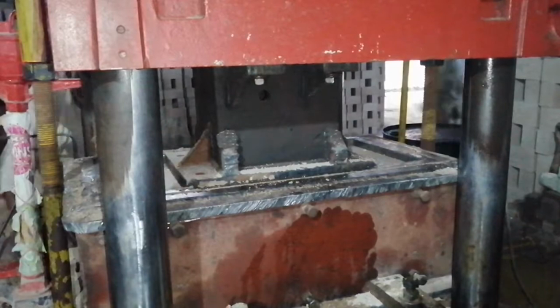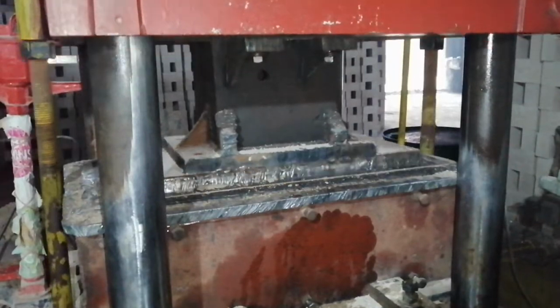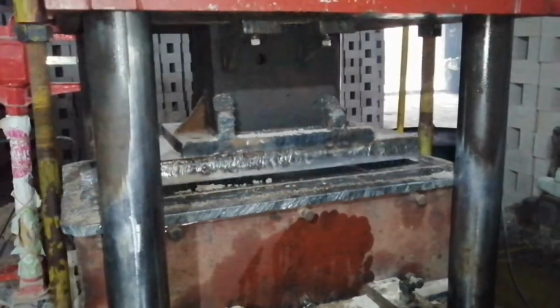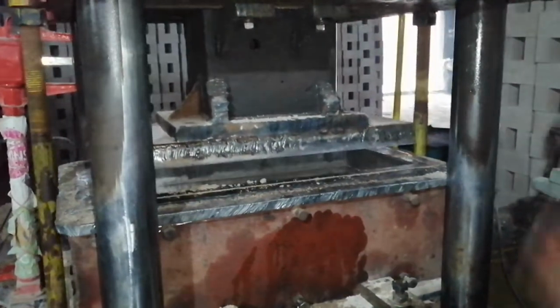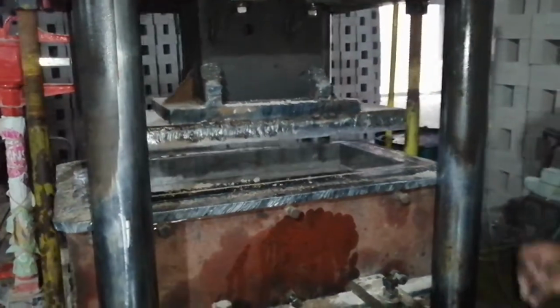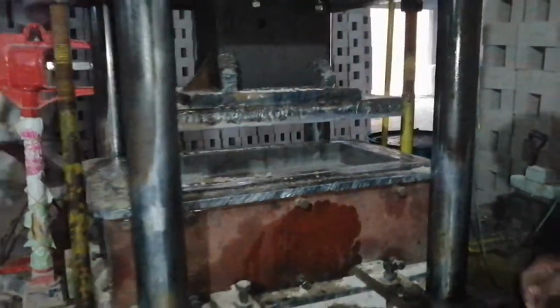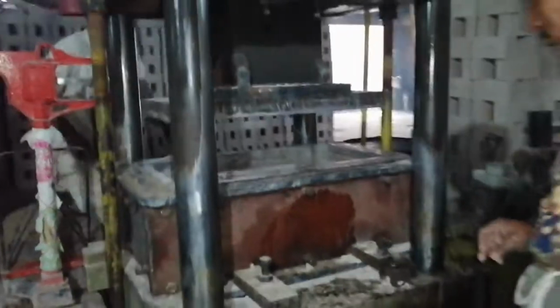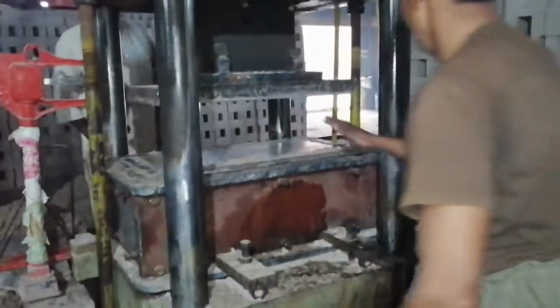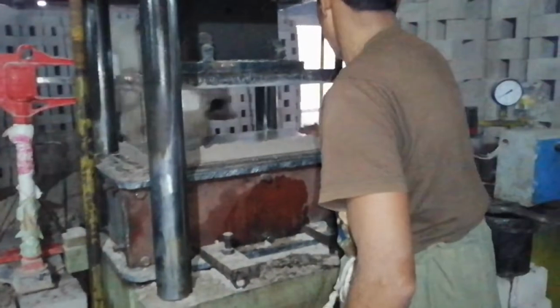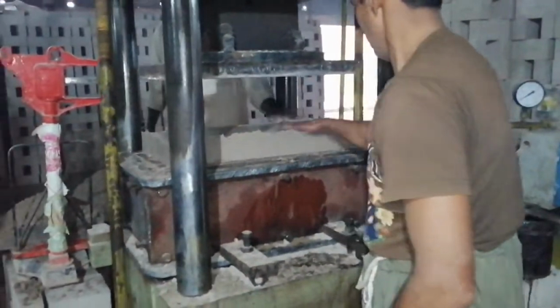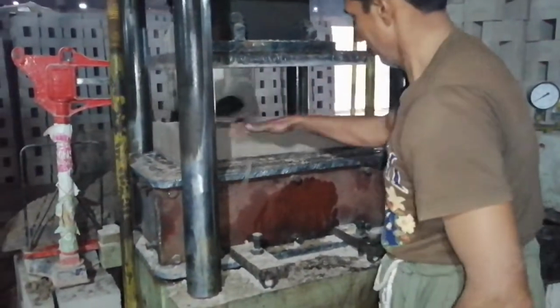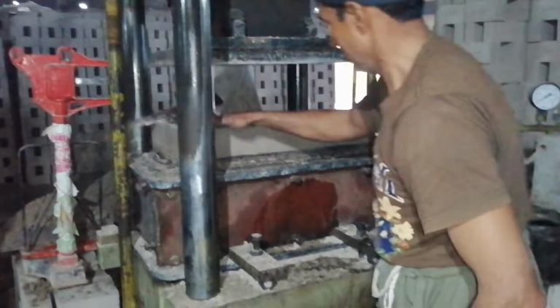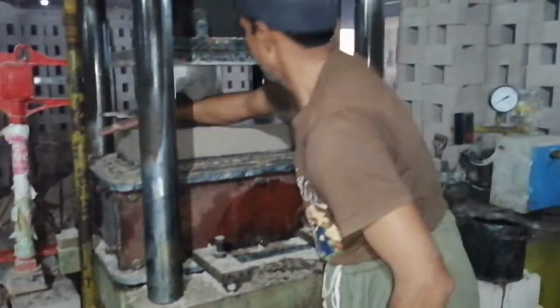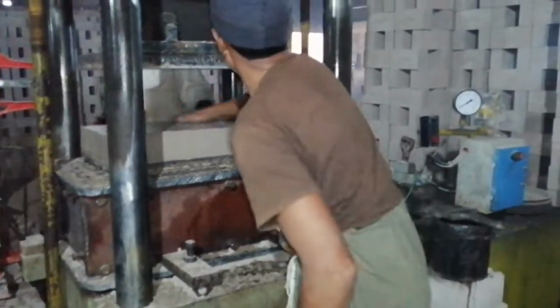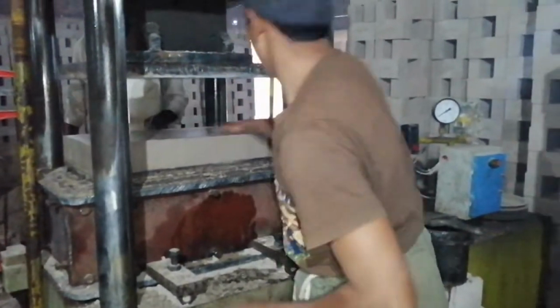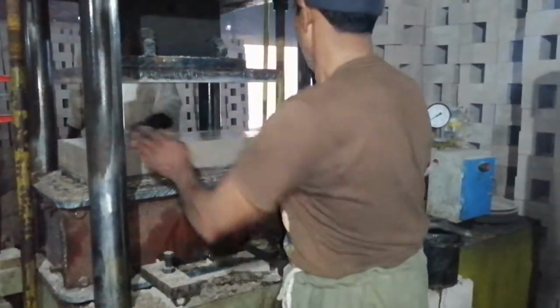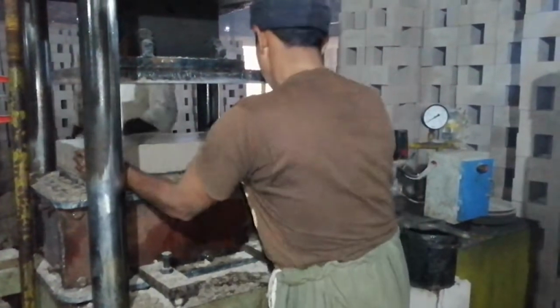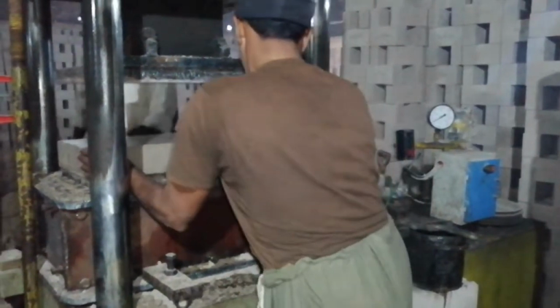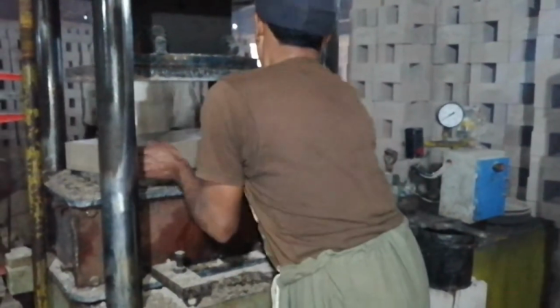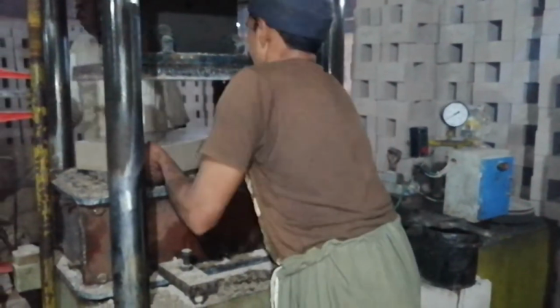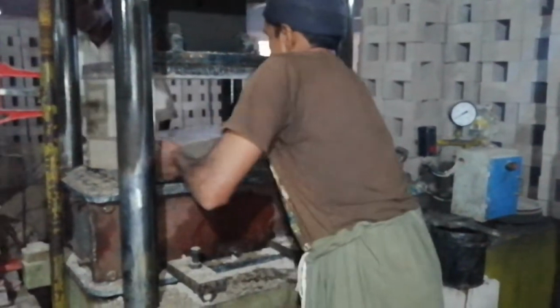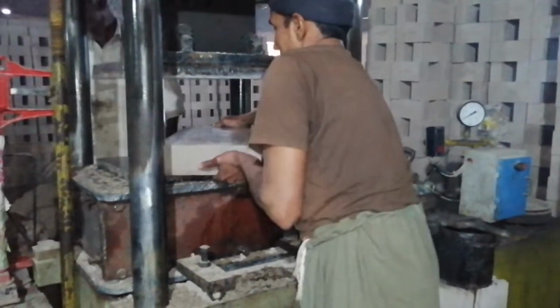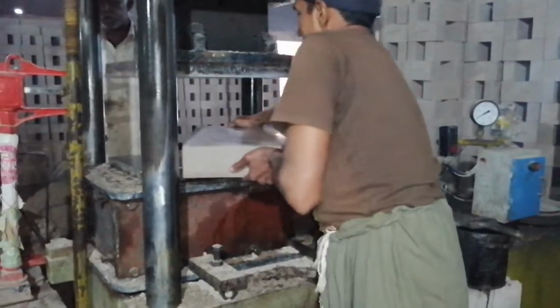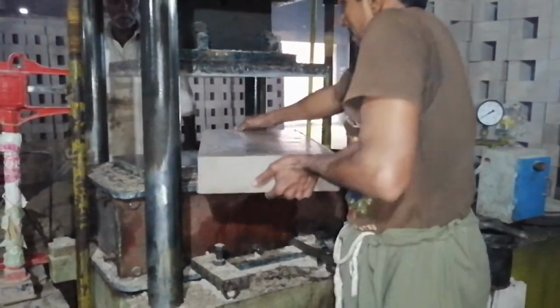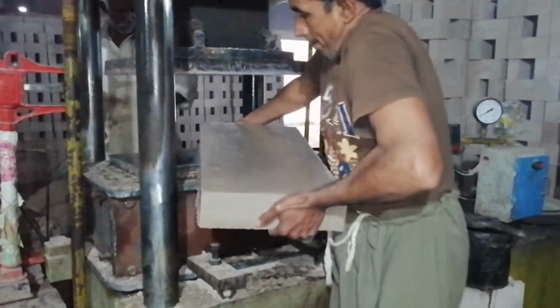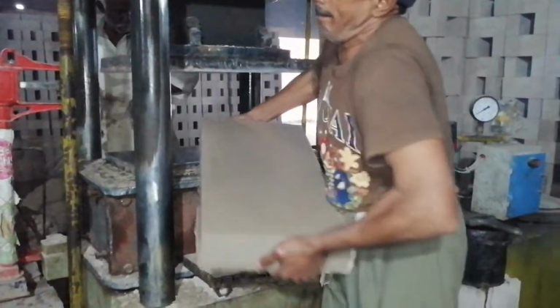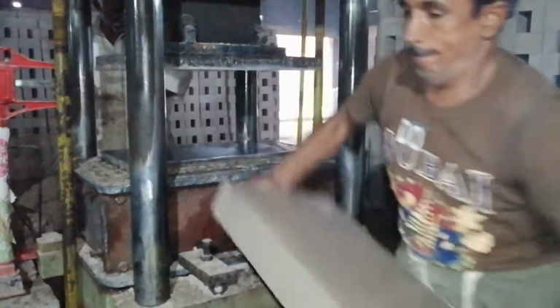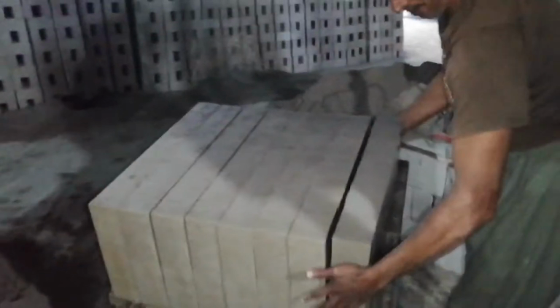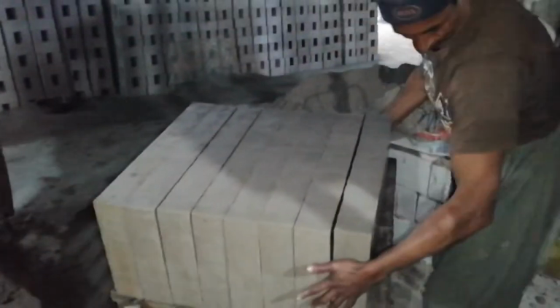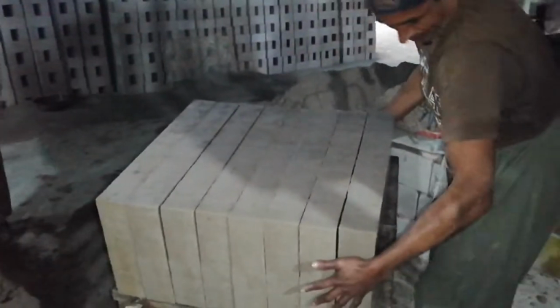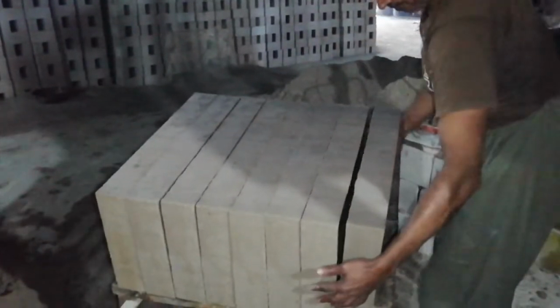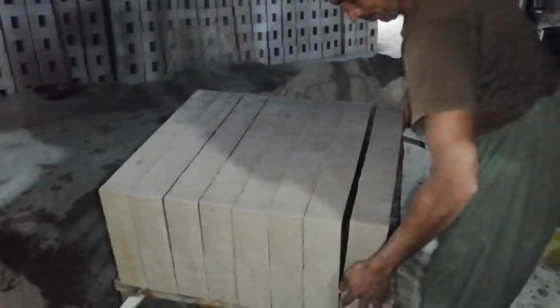The front end is starting in the middle of the back of the front, and now the front end is going to be in front of the front, and then the front end is going to be in front of the front end. I'm going to go into the front end.